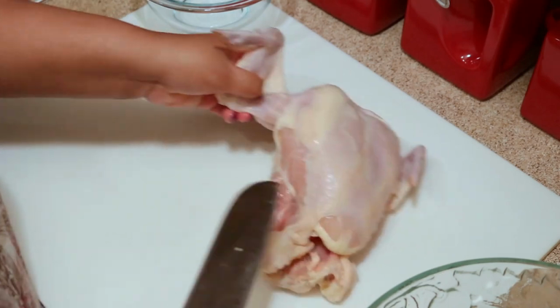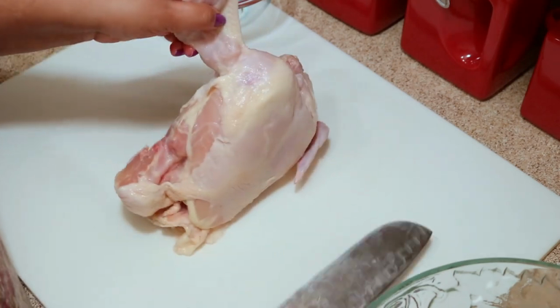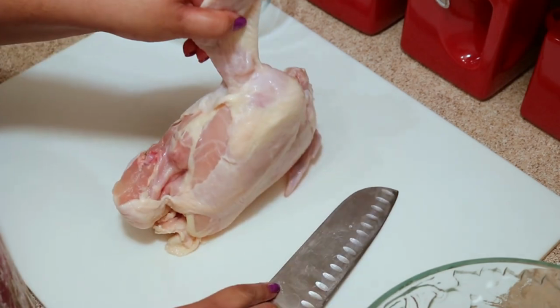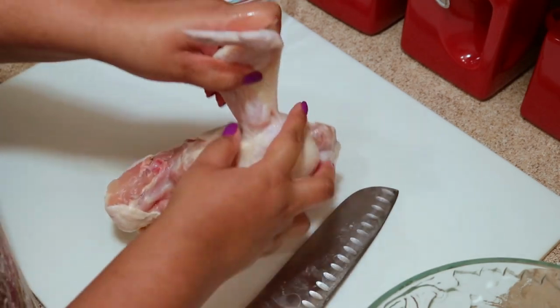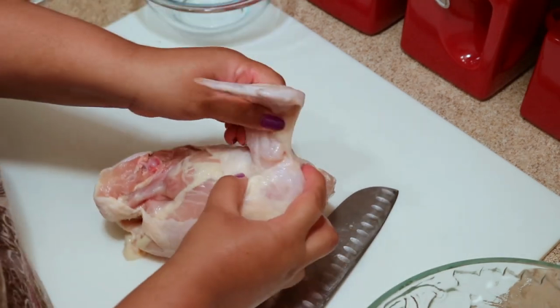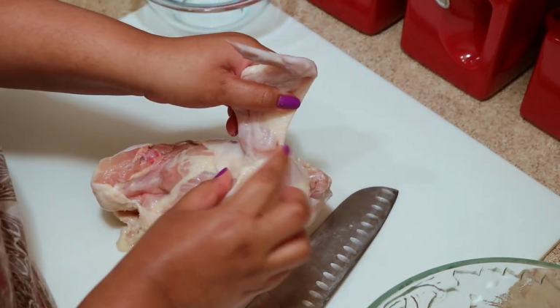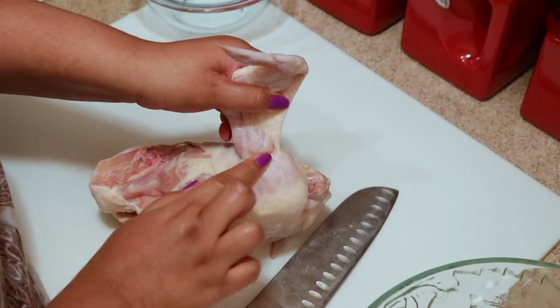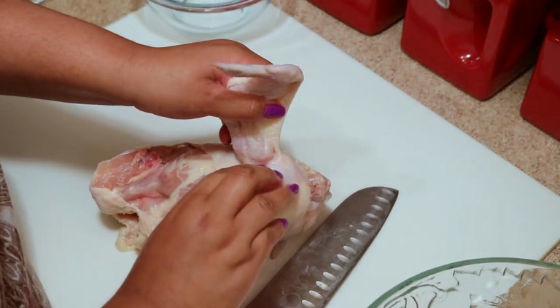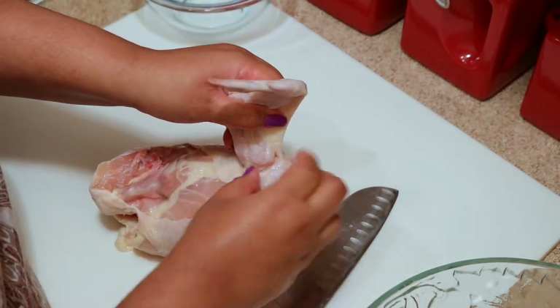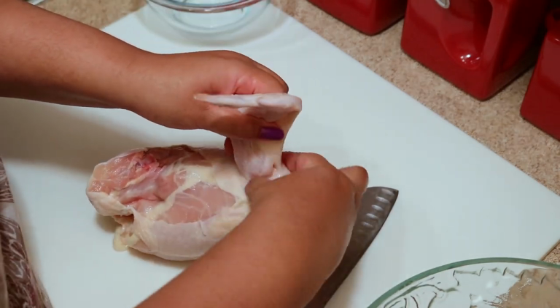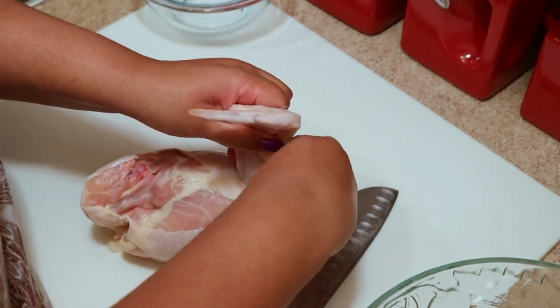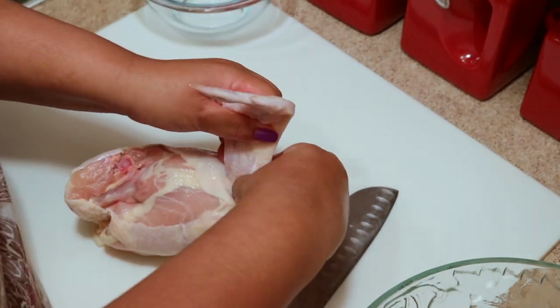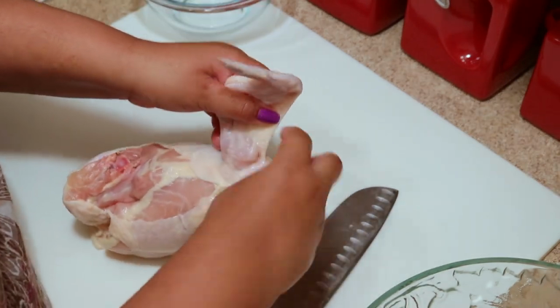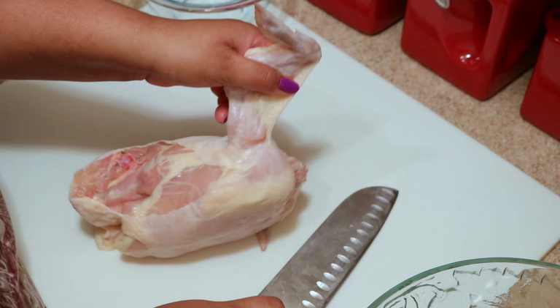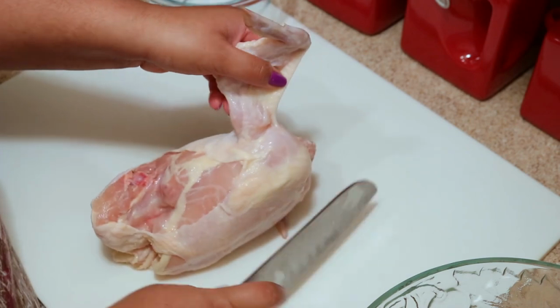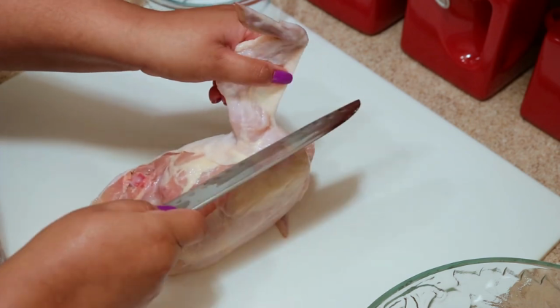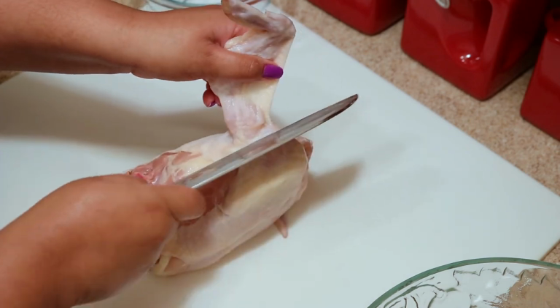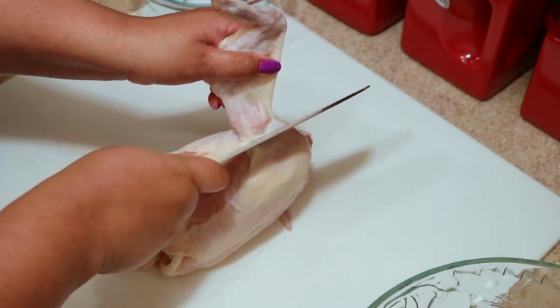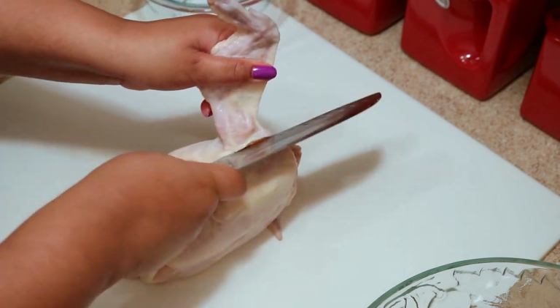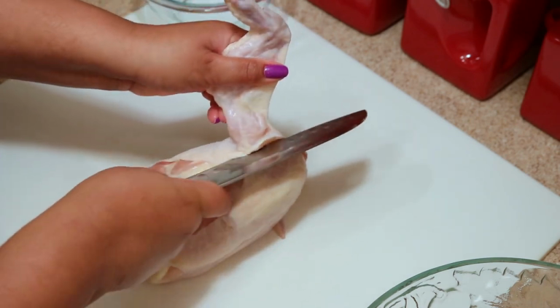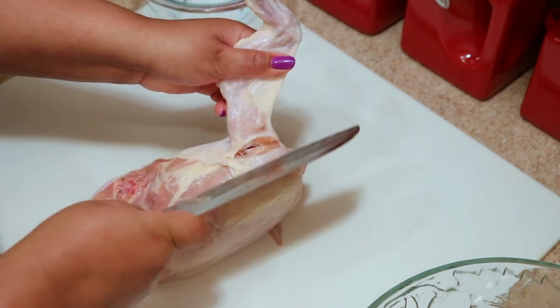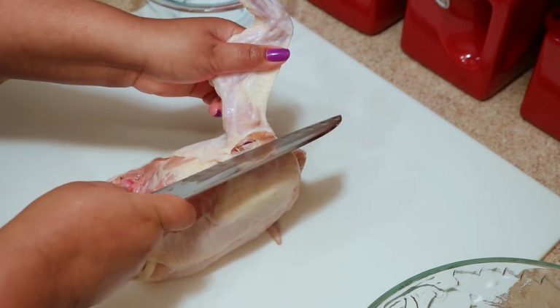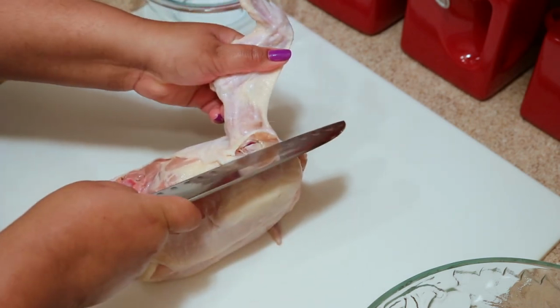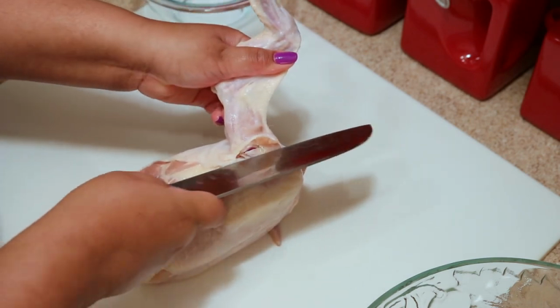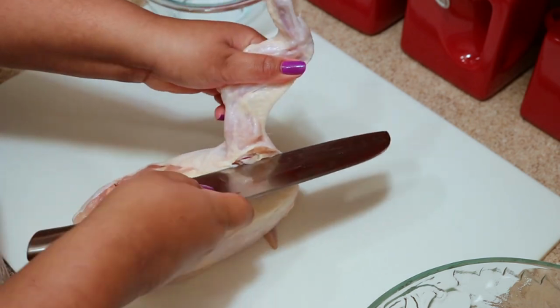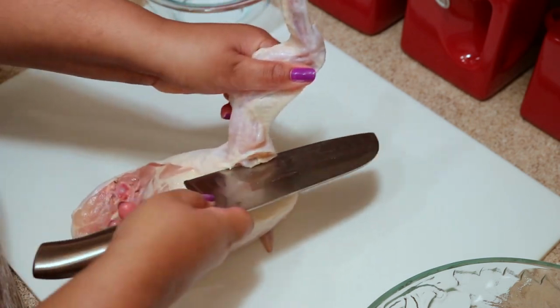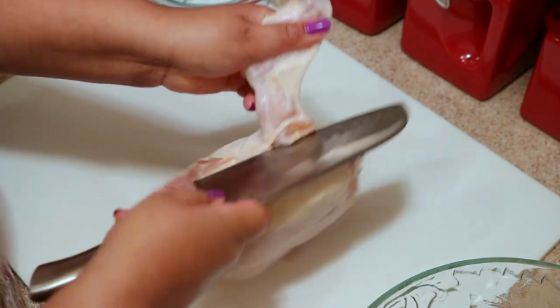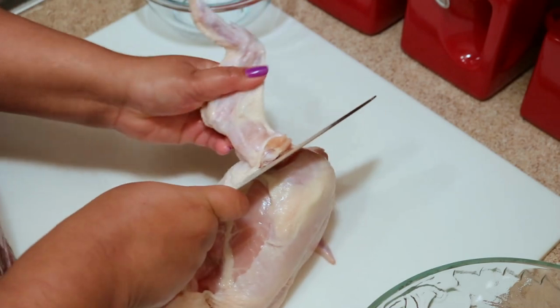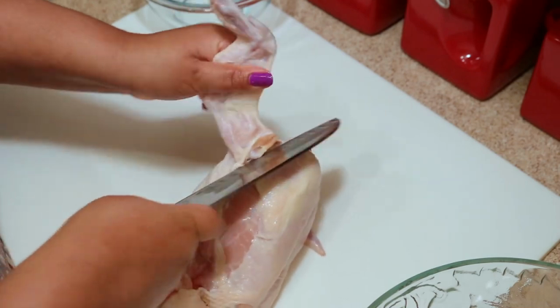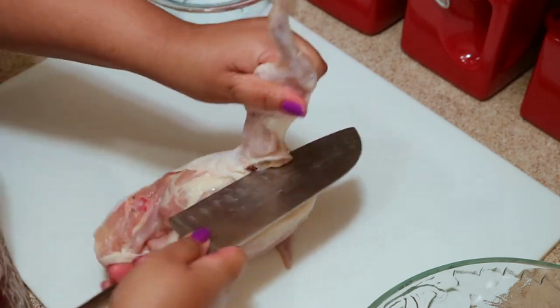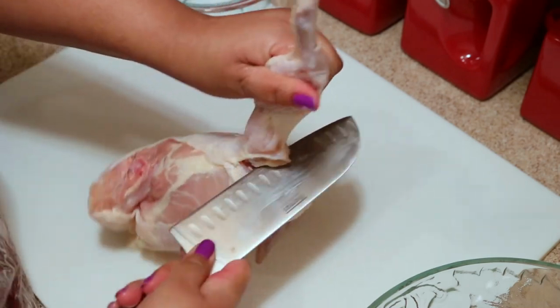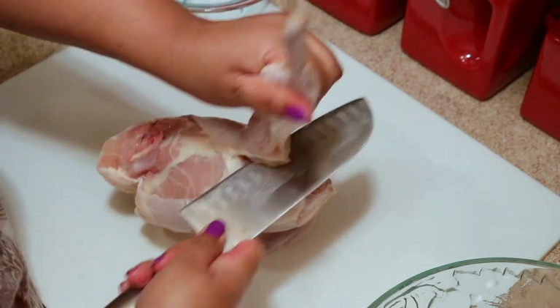Next I'm going to cut the wing off. What you want to do is feel for the joint, but if you still don't know what you're looking for, just cut it a little bit until the joint is exposed and then cut along that.